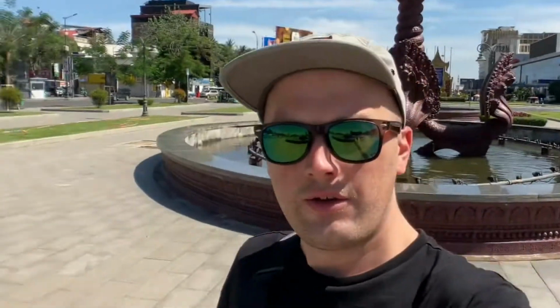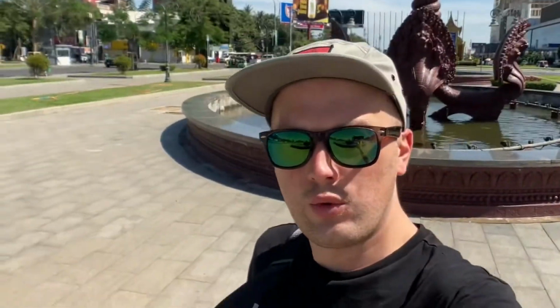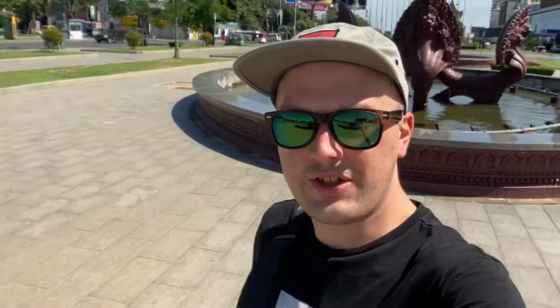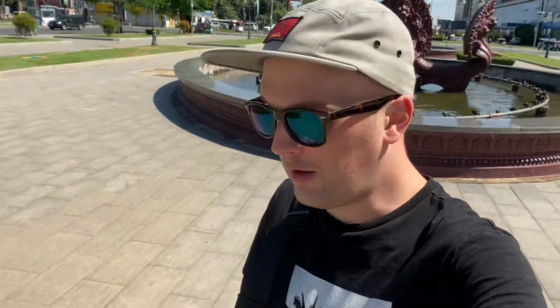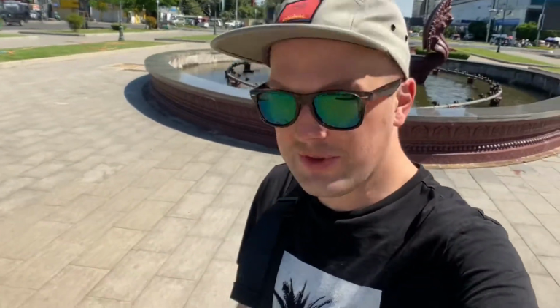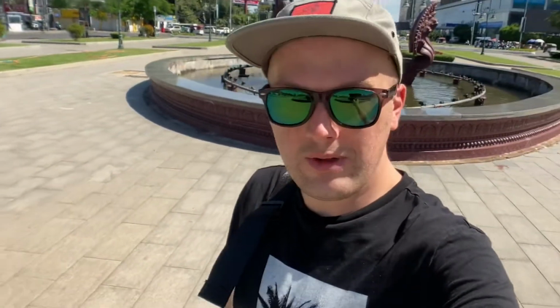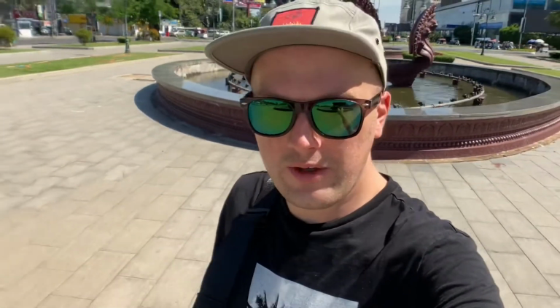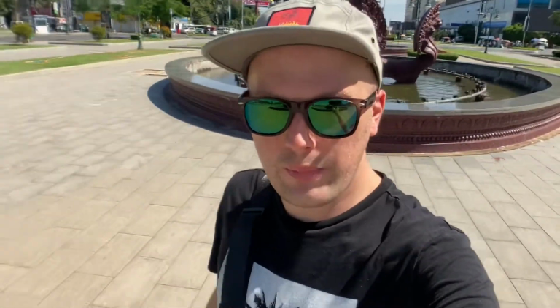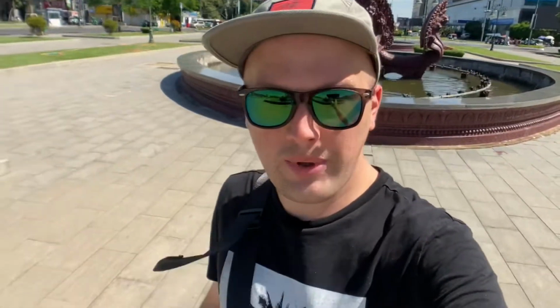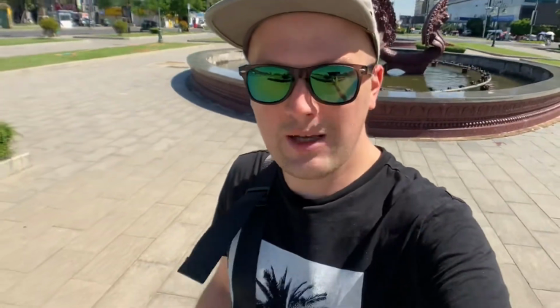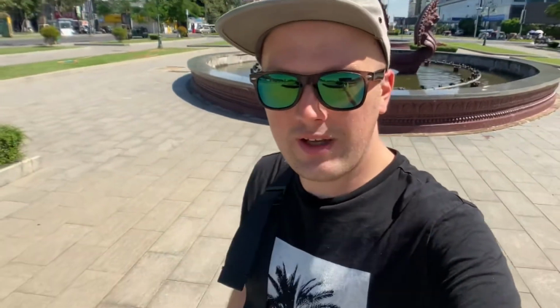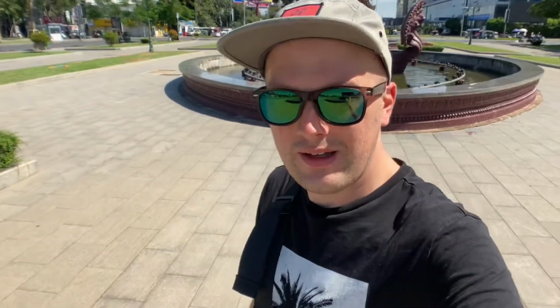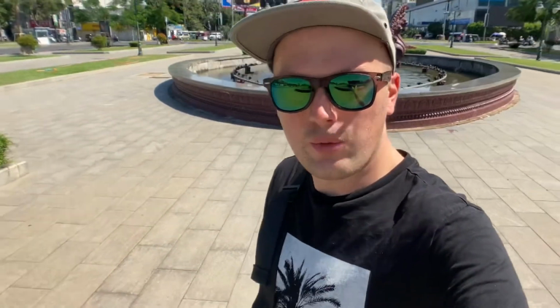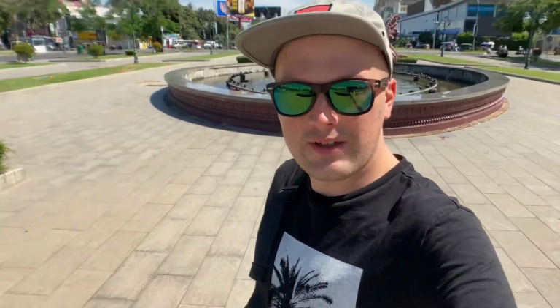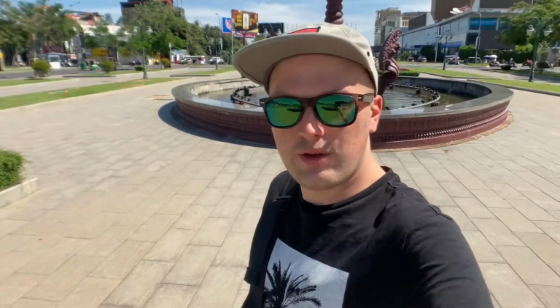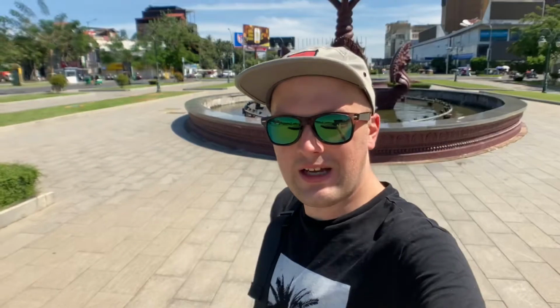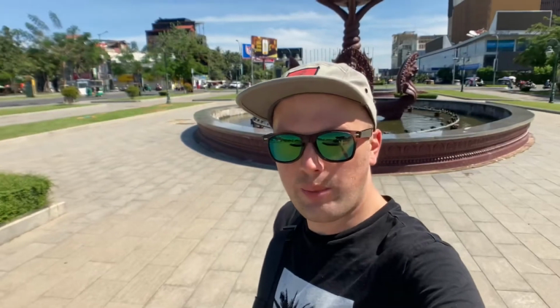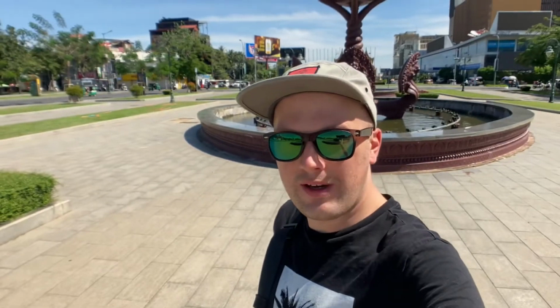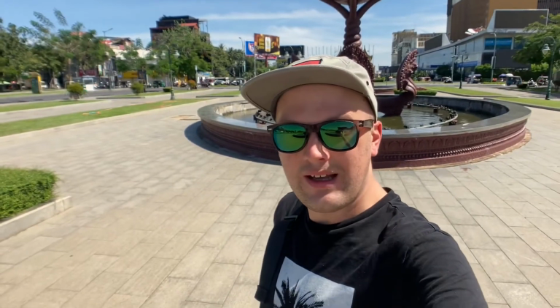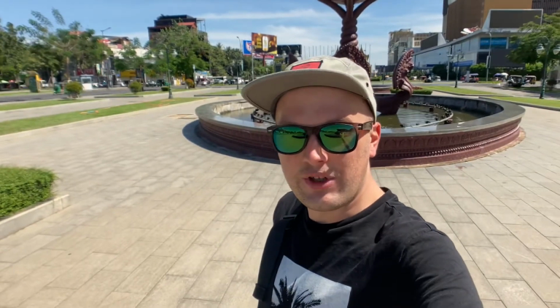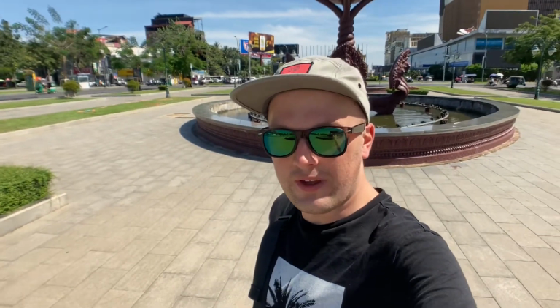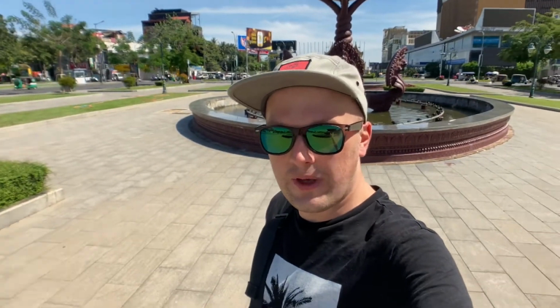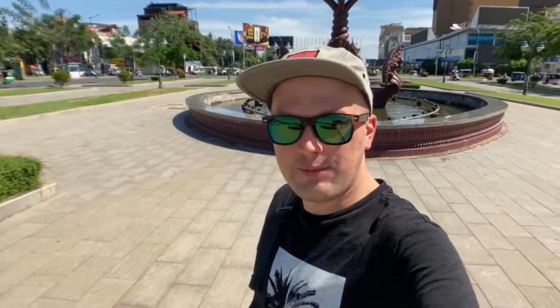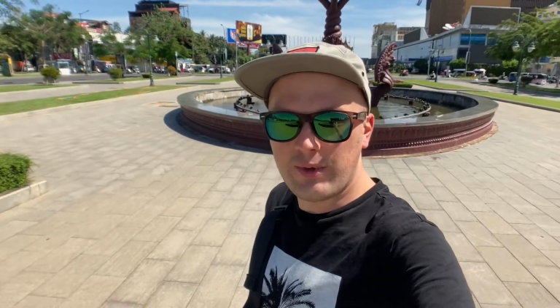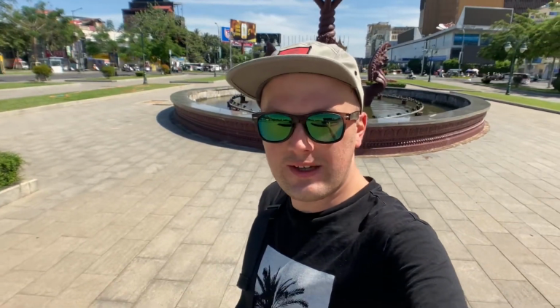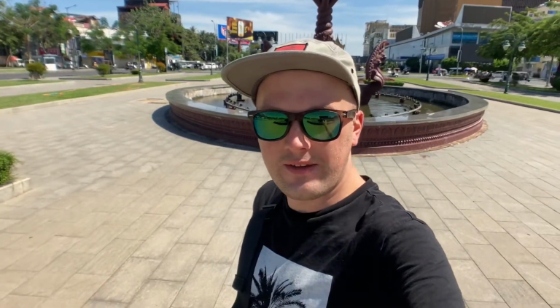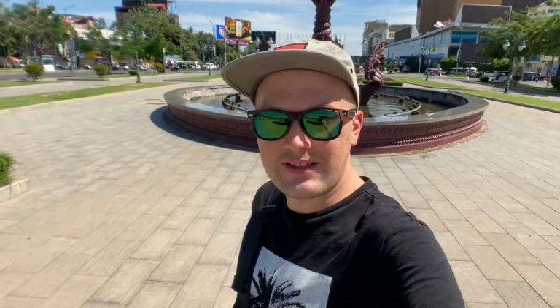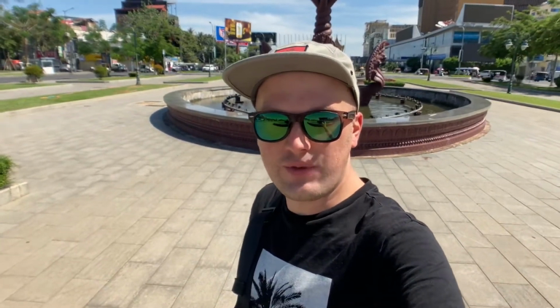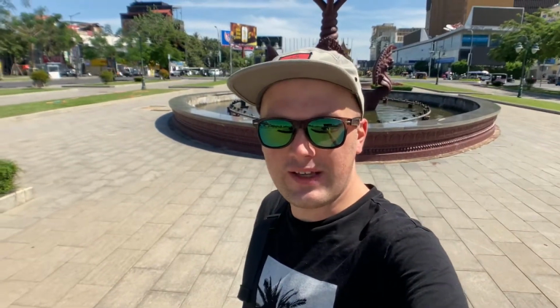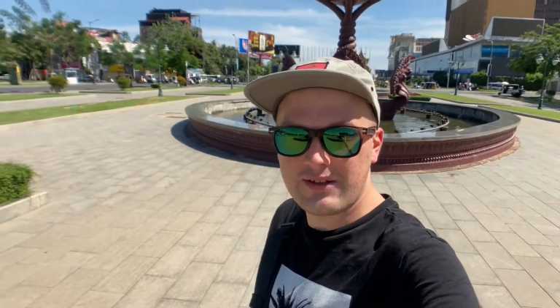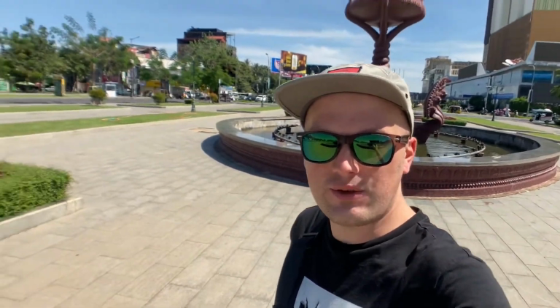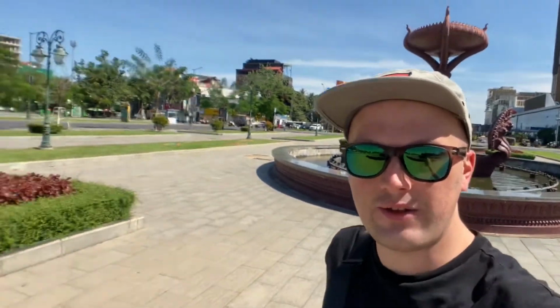If you're watching Tom Trips Out, I'm here in Phnom Penh, Cambodia. We're in the center of town in the park and I'm going to show you the independence monument and the statue of the king. Let's go take a look.